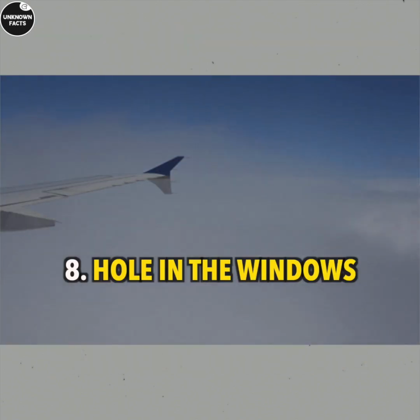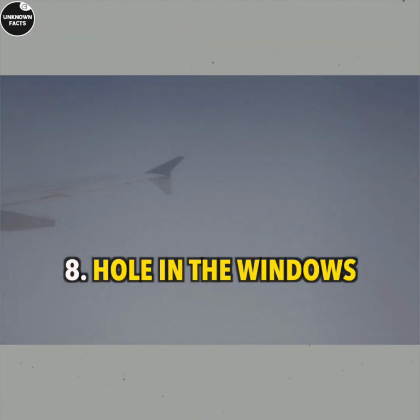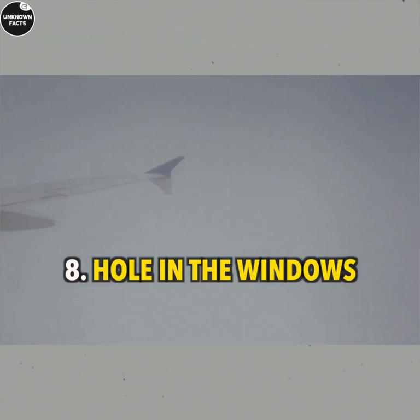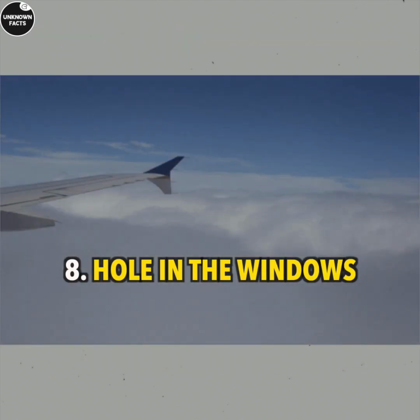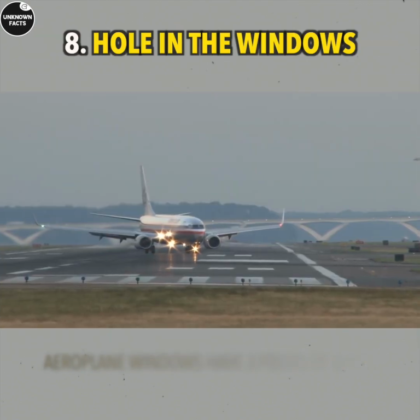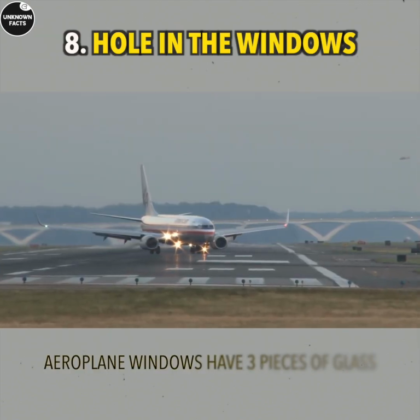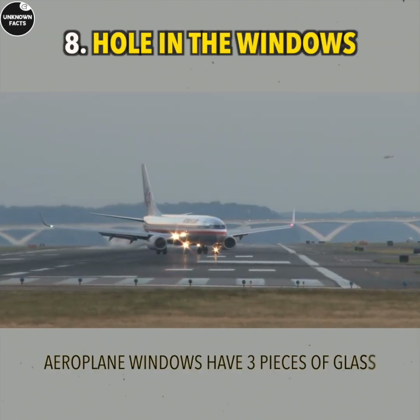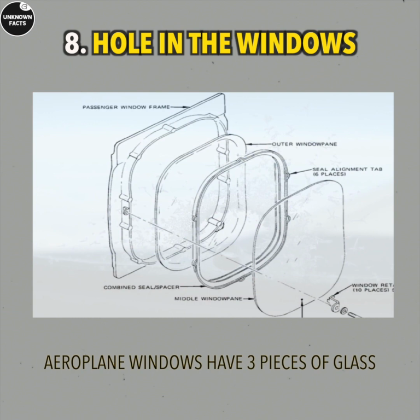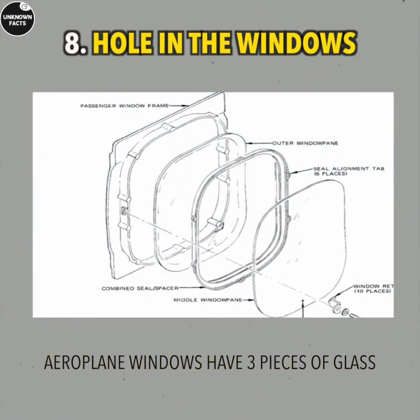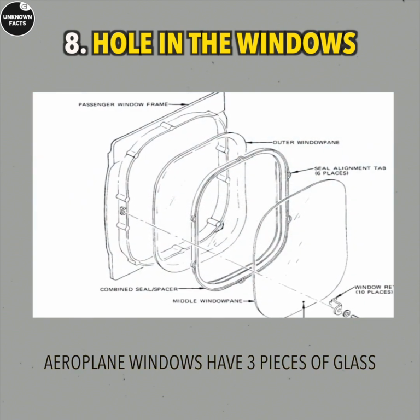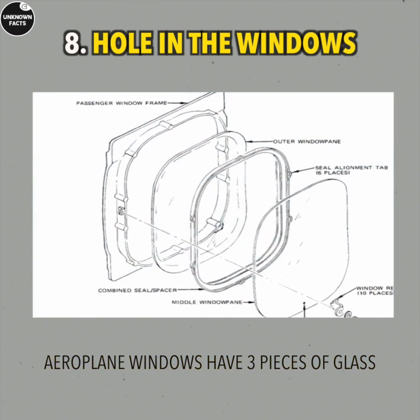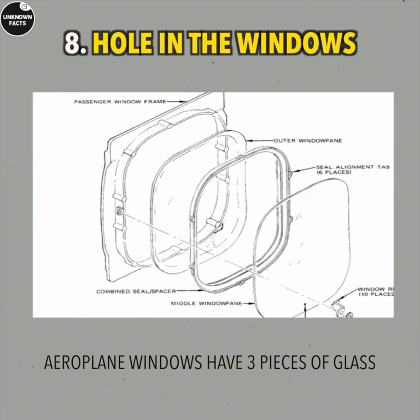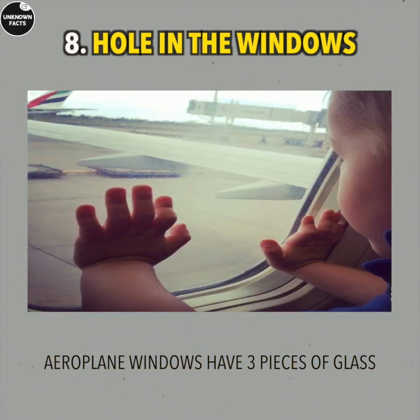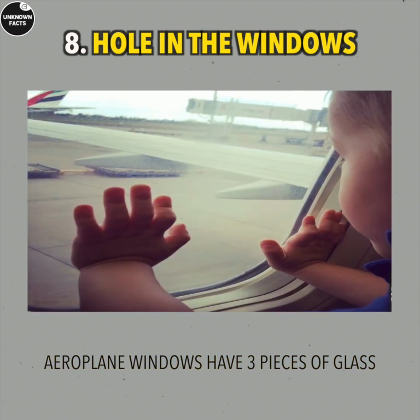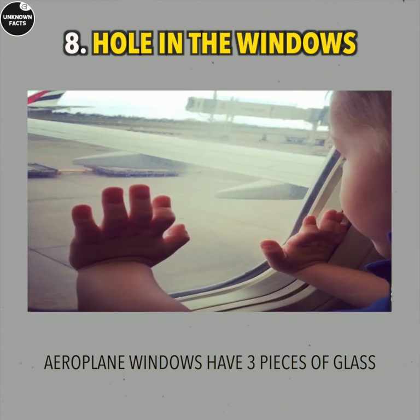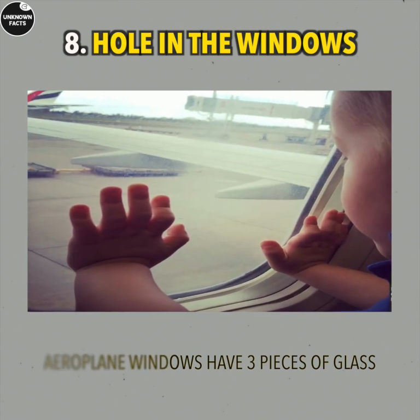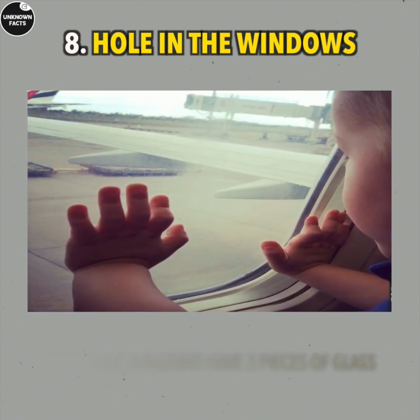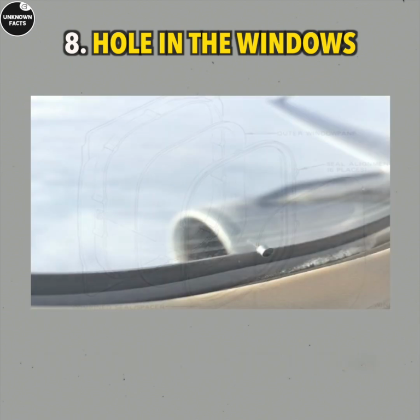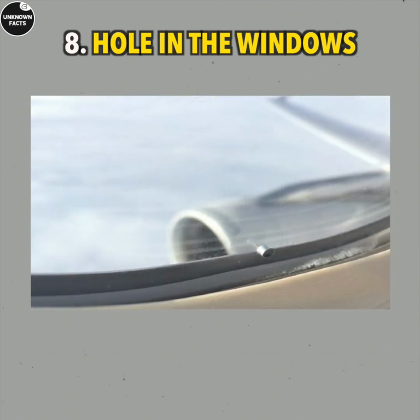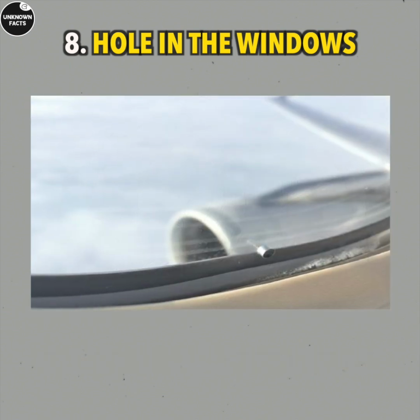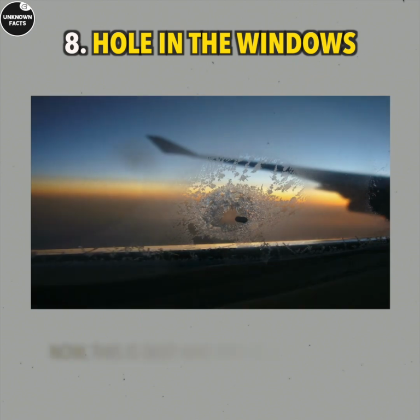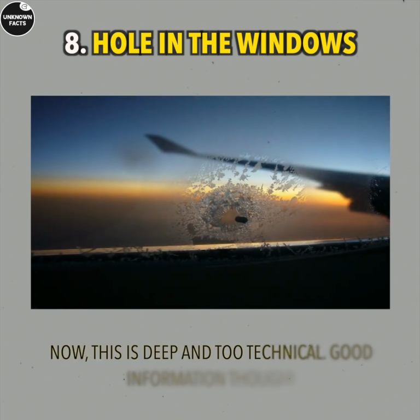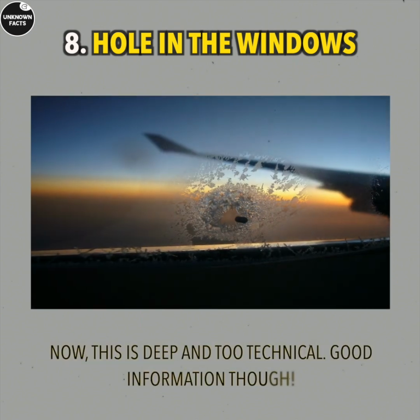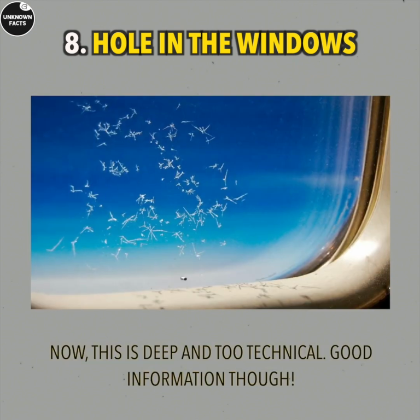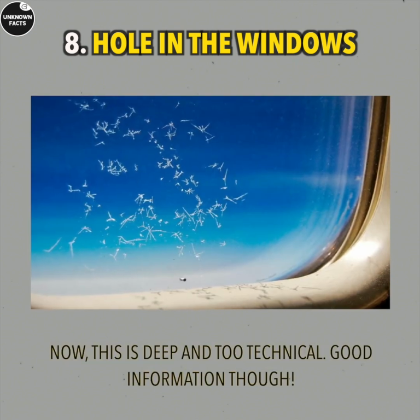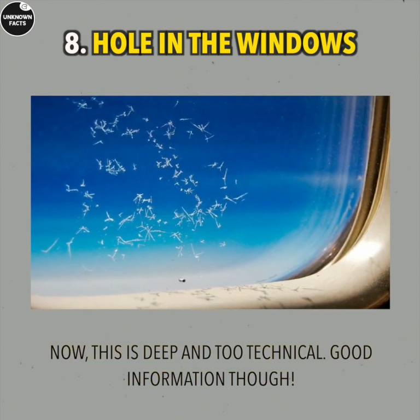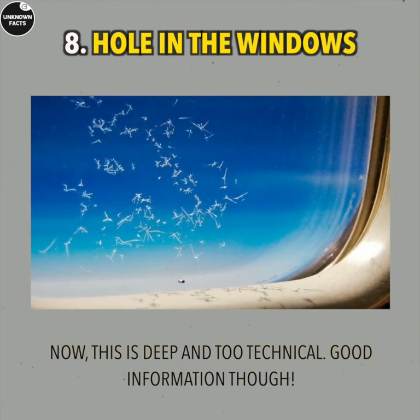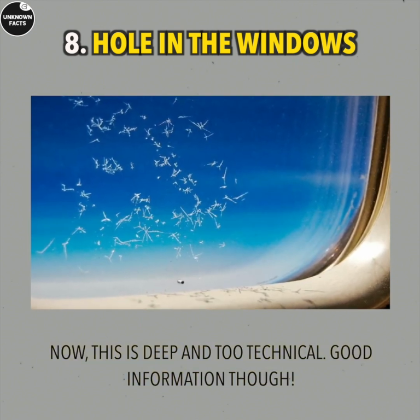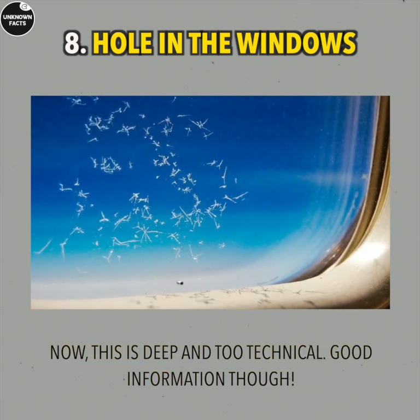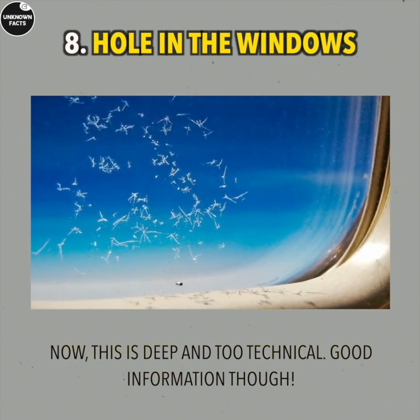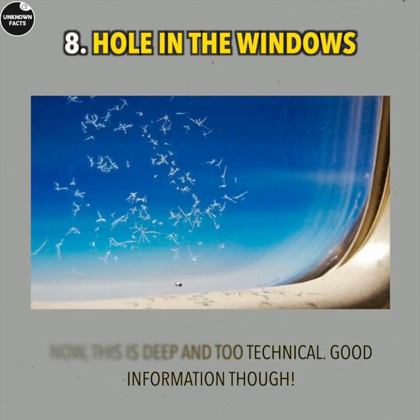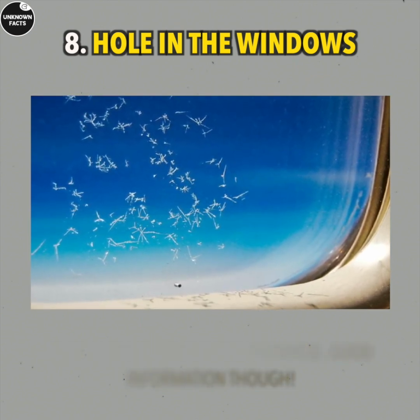Hole in the Windows: Airplane windows have three pieces of glass. The outer one keeps the pressure at bay, the inner one deals with damage from inside, and the middle one — in which the hole is made — regulates the airflow.